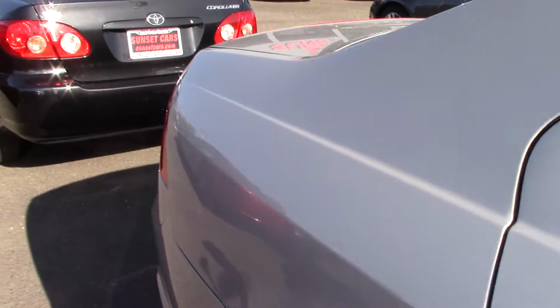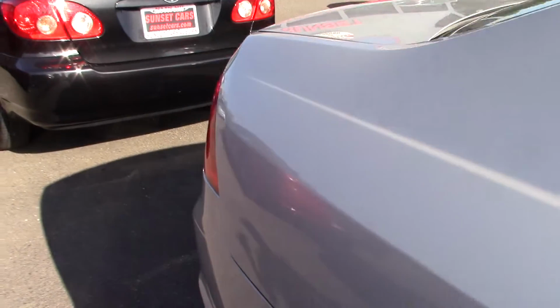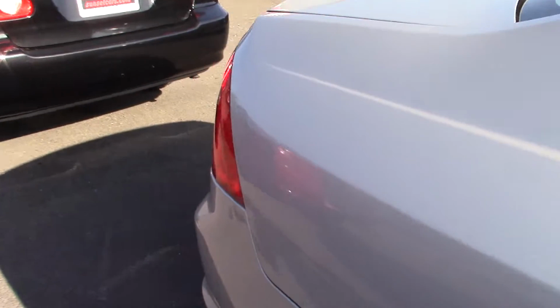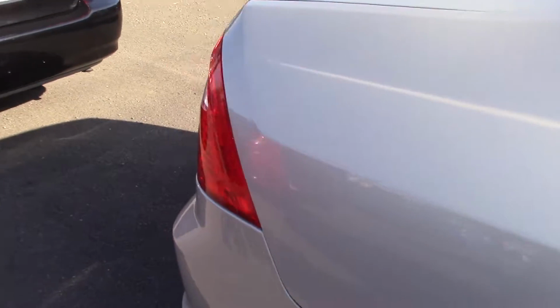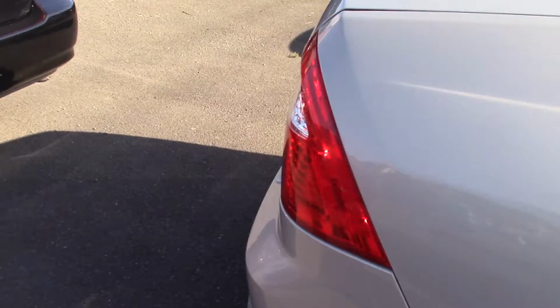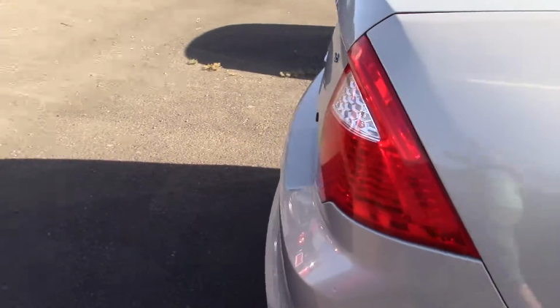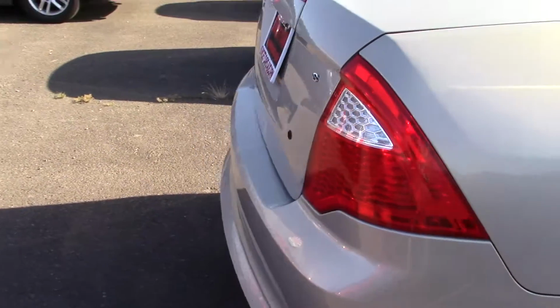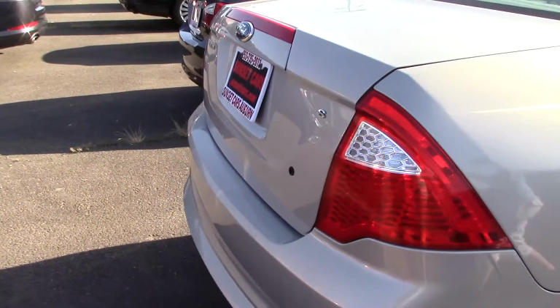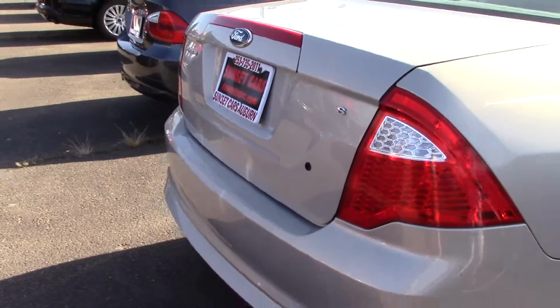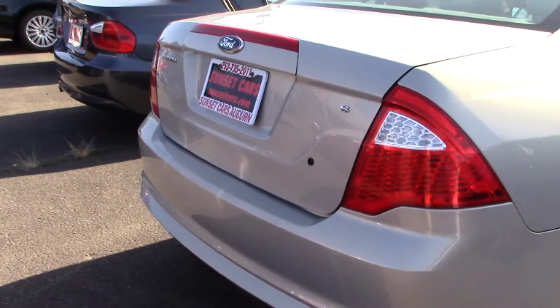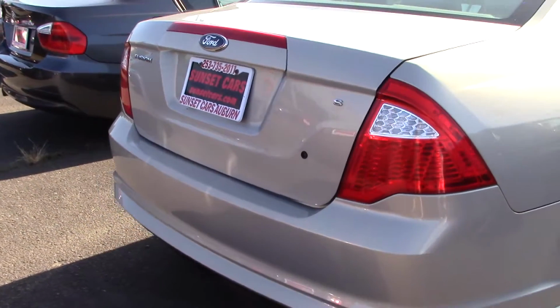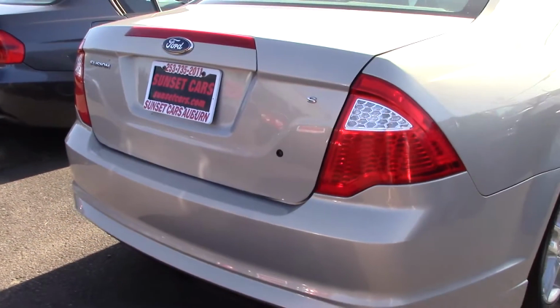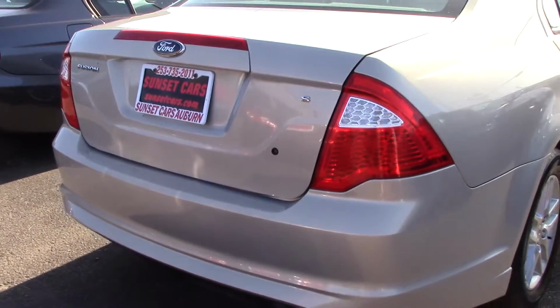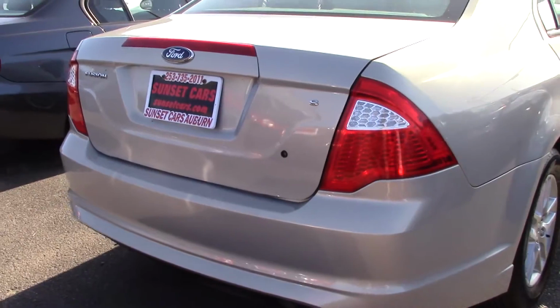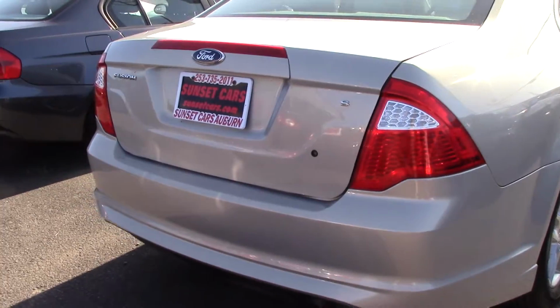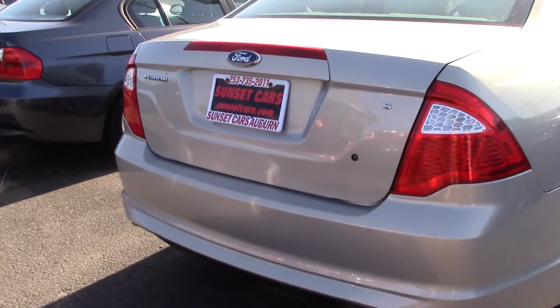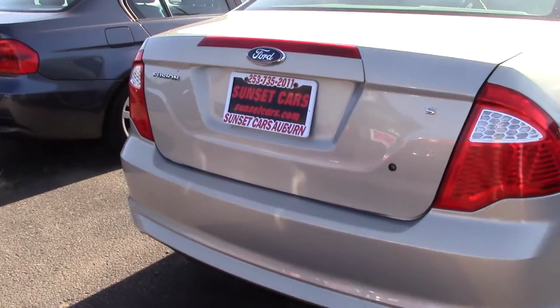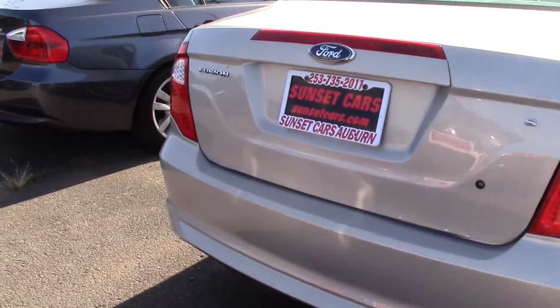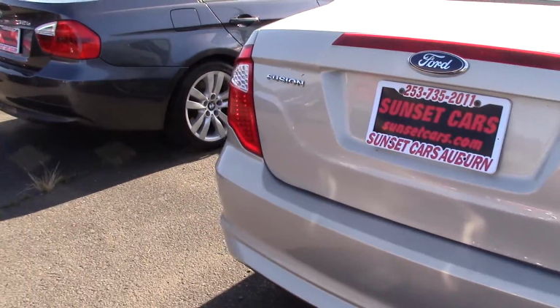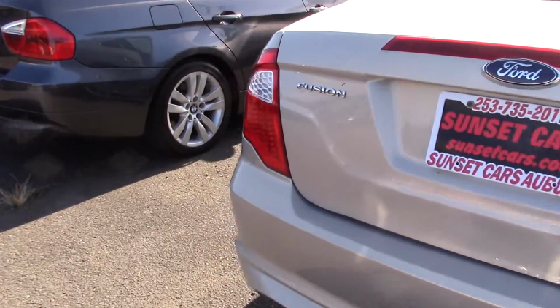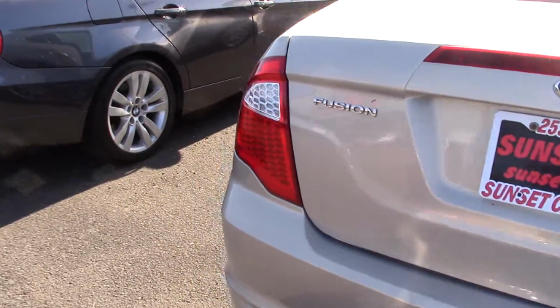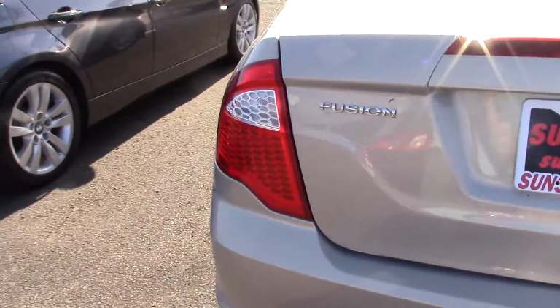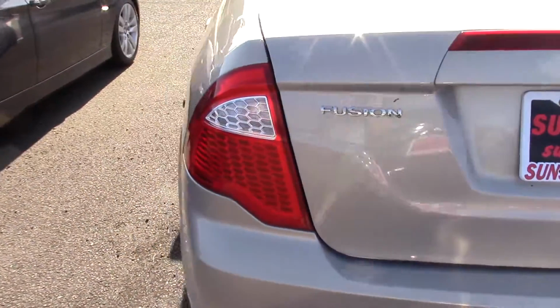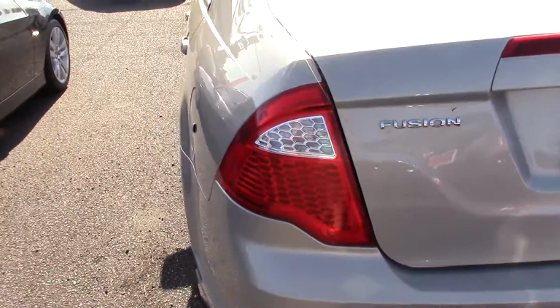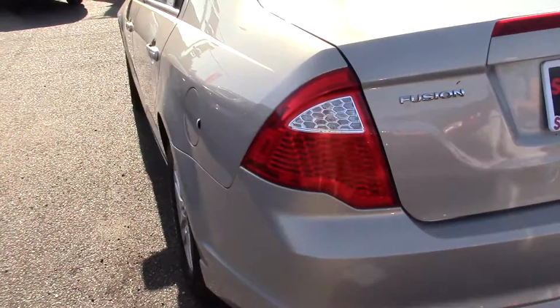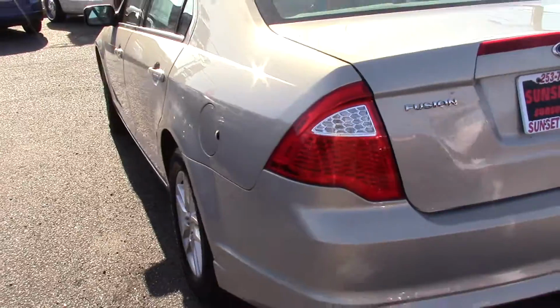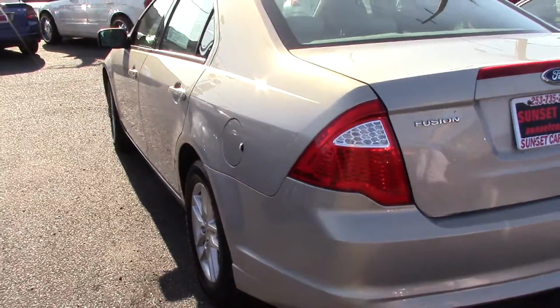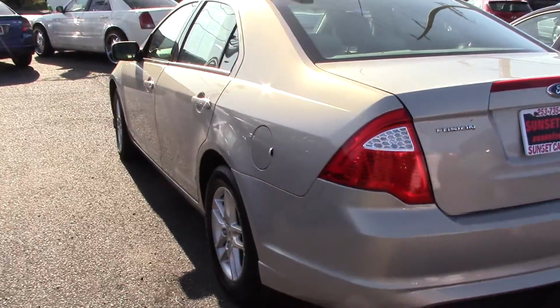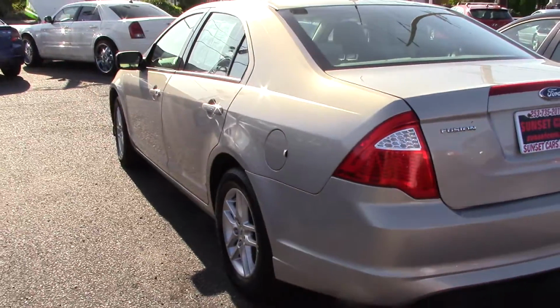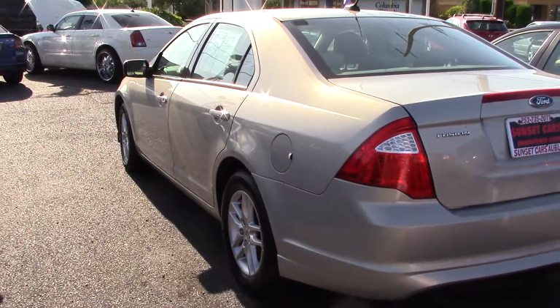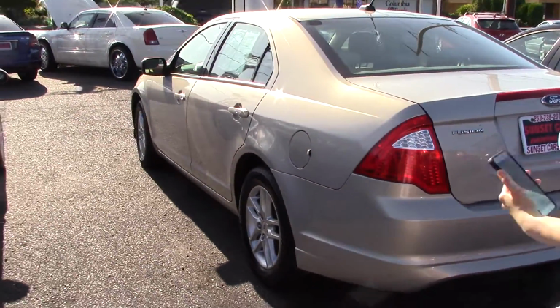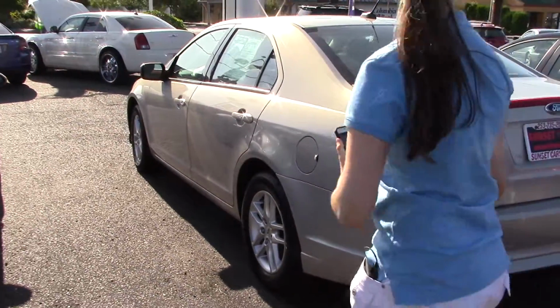It's a rare 6-speed manual, which adds to the joy of driving. It gets great highway miles per gallon in the high 20s, too. This all-wheel drive sedan is one of the best choices for a commuter option.